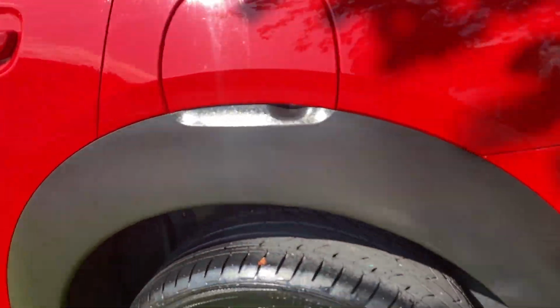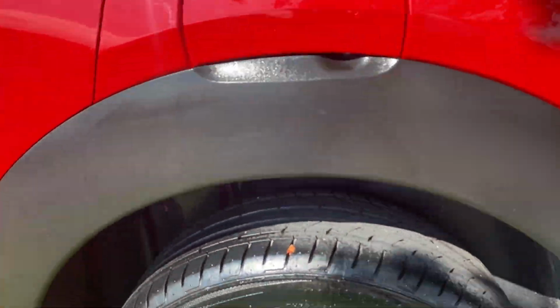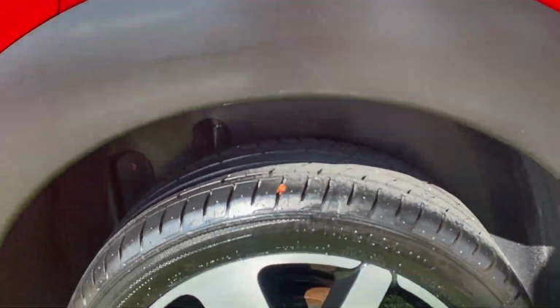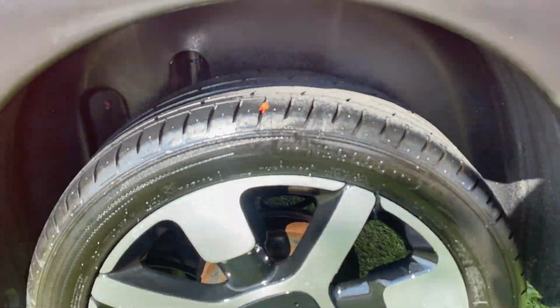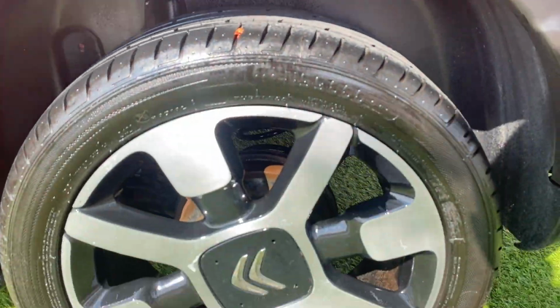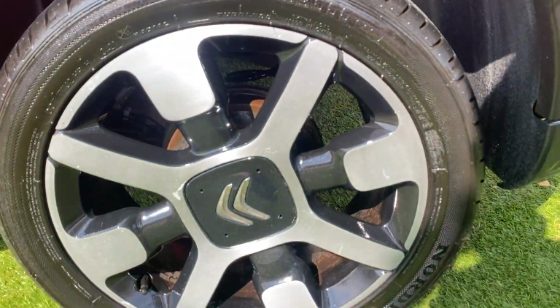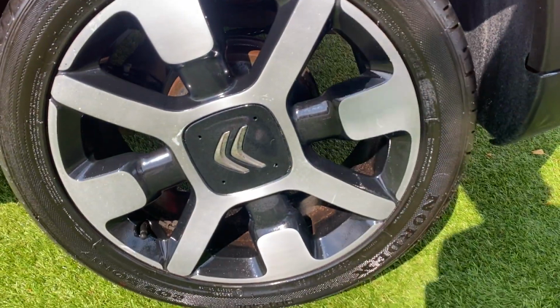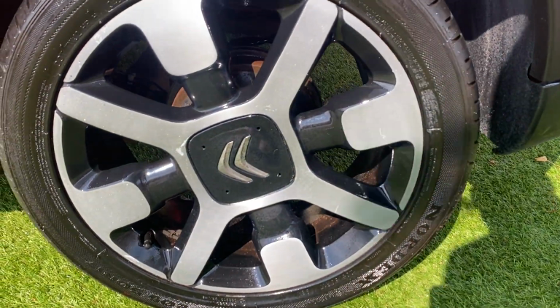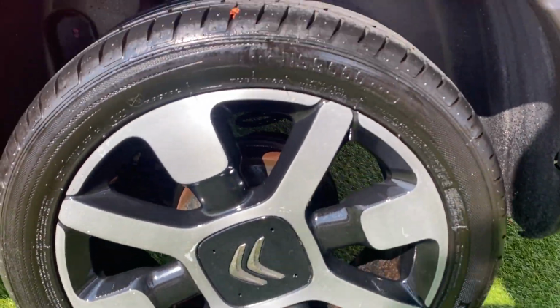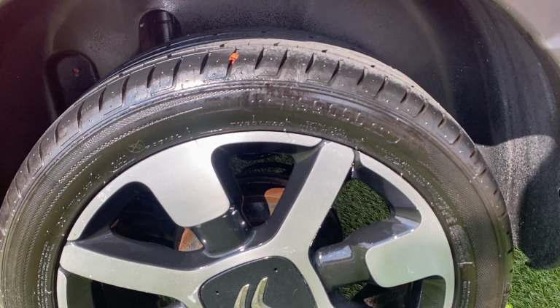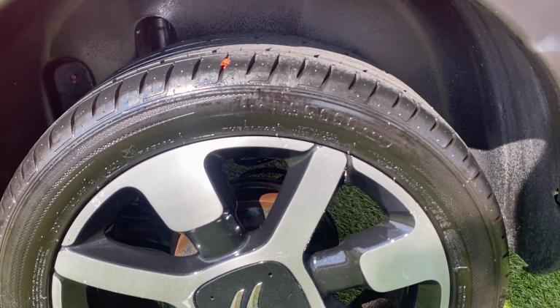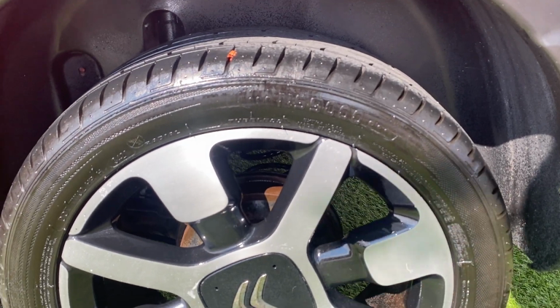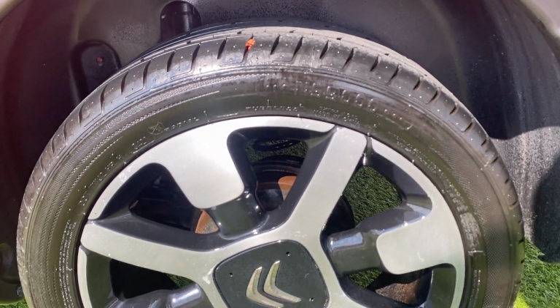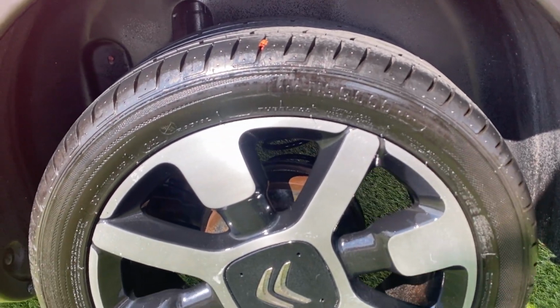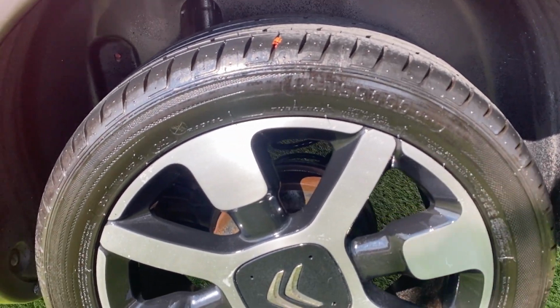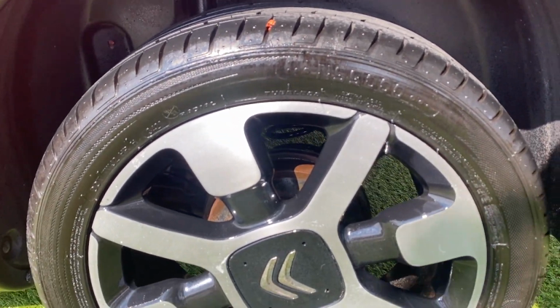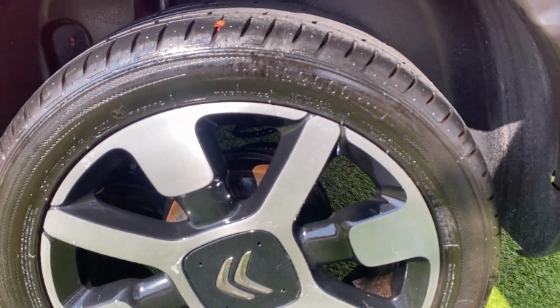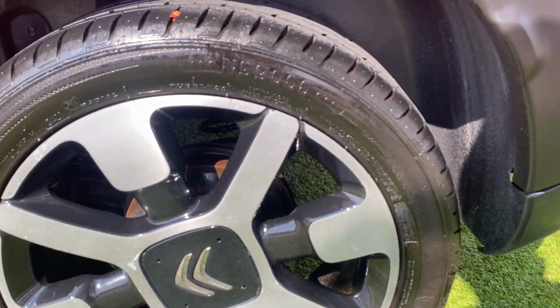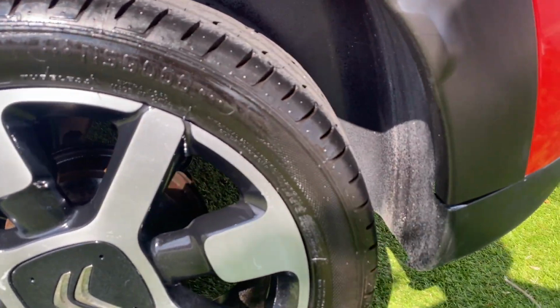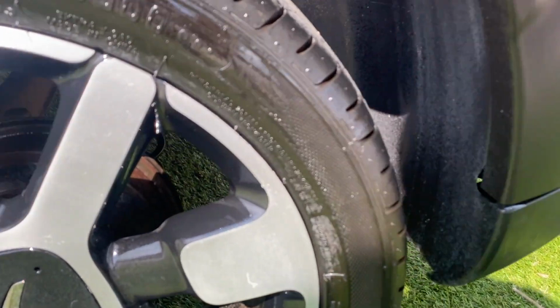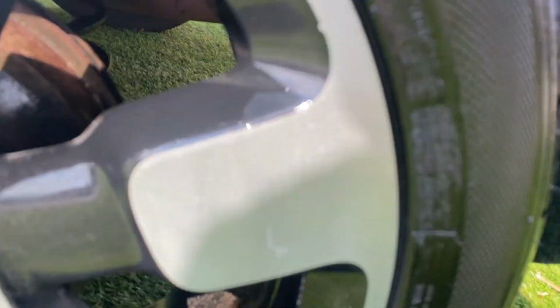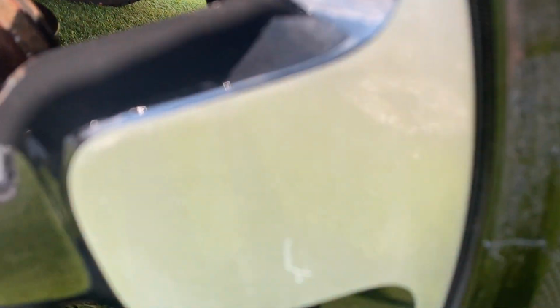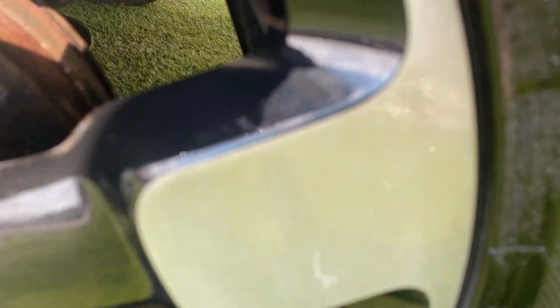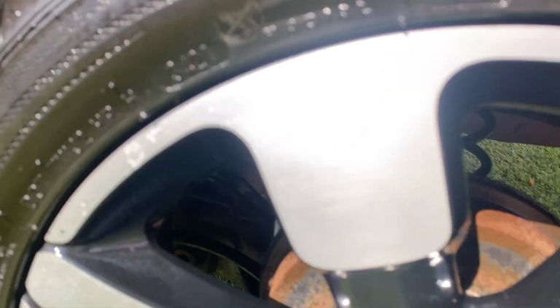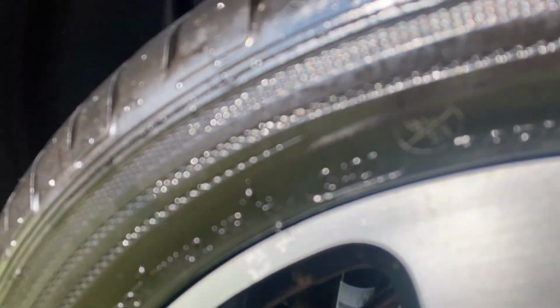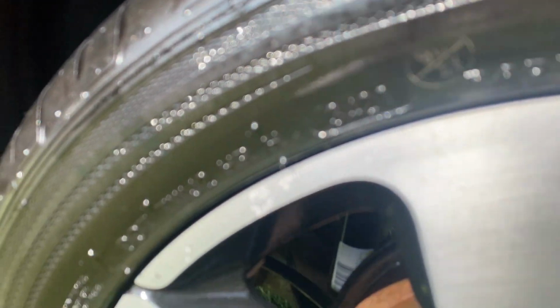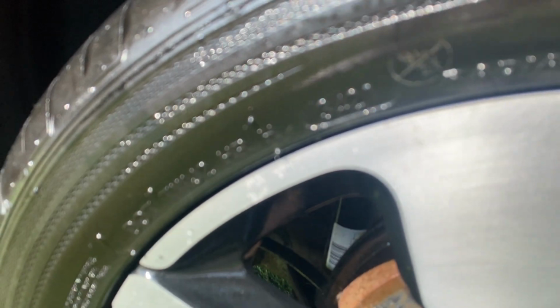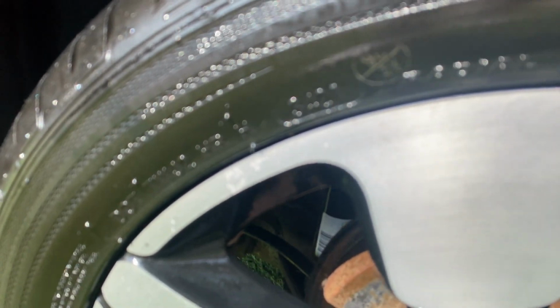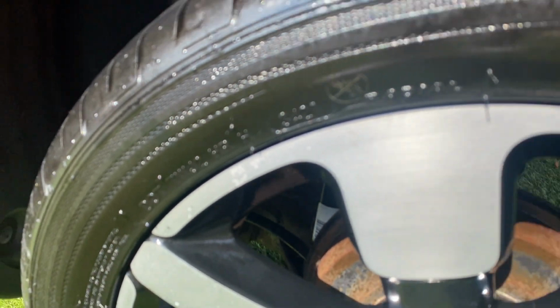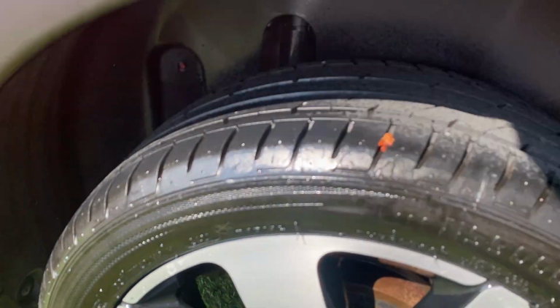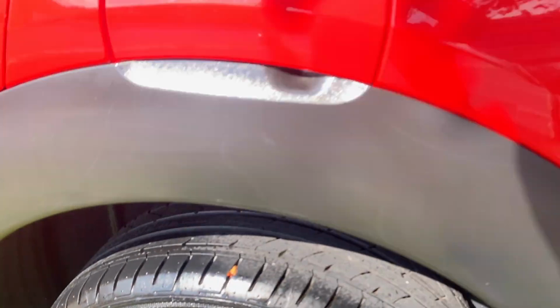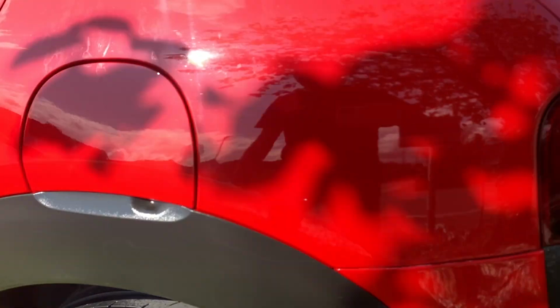Back left wheel — again loads of tread on the tyres and this wheel is in nearly immaculate condition. There's a little mark here and there, but overall it's in pretty good condition.